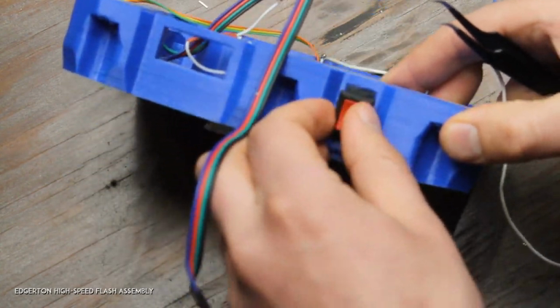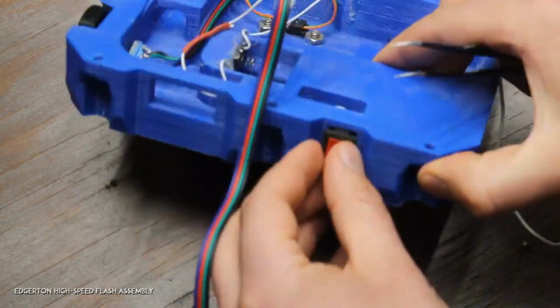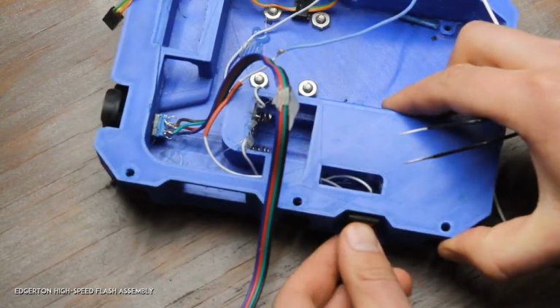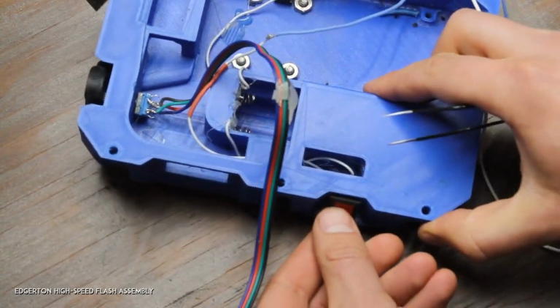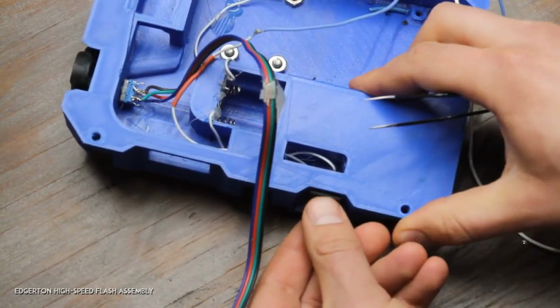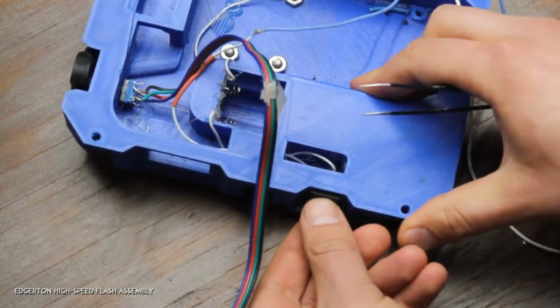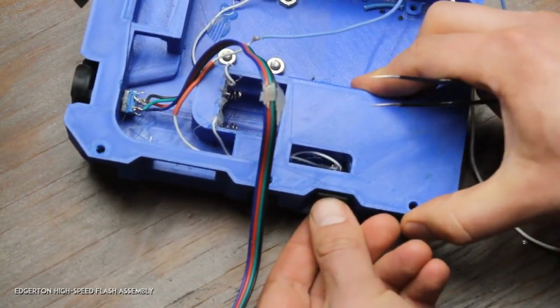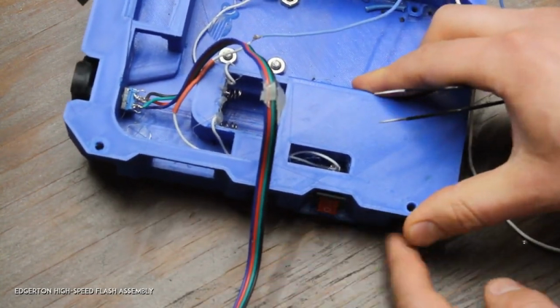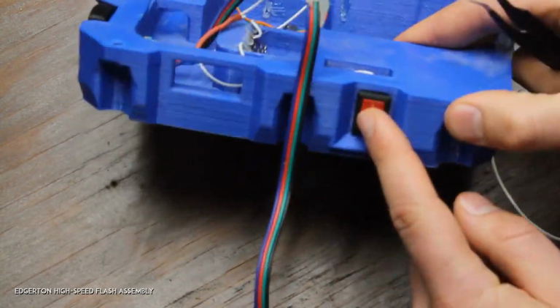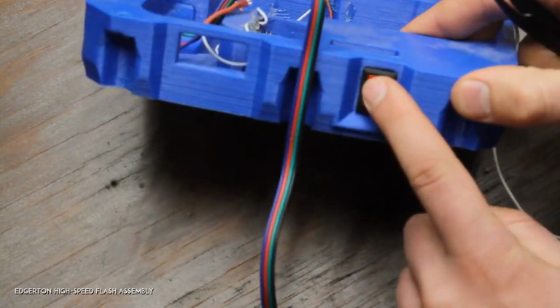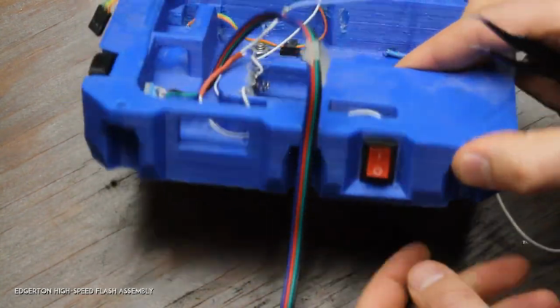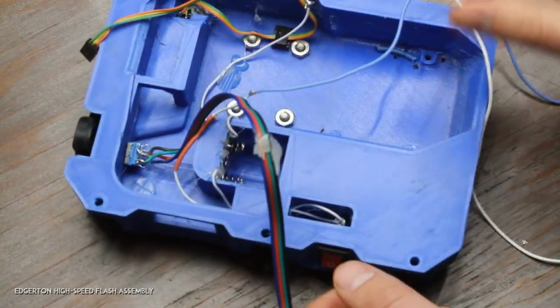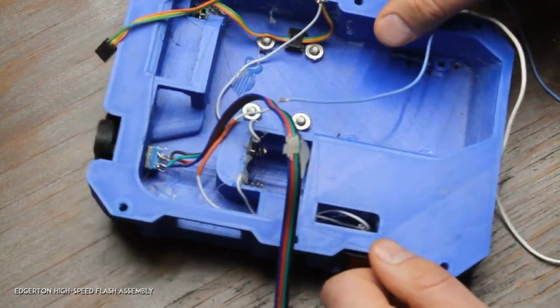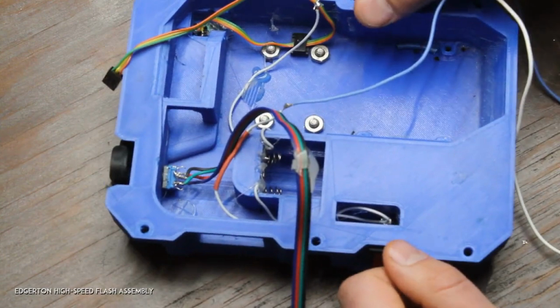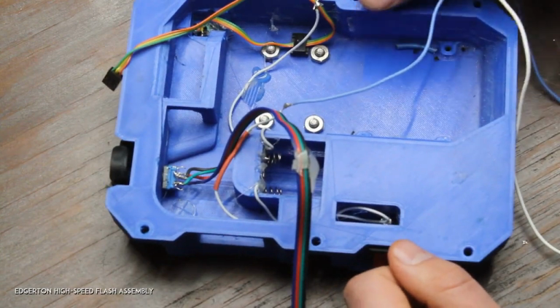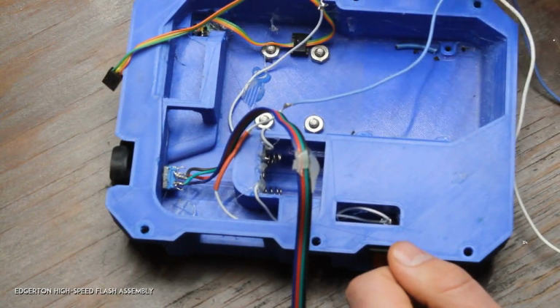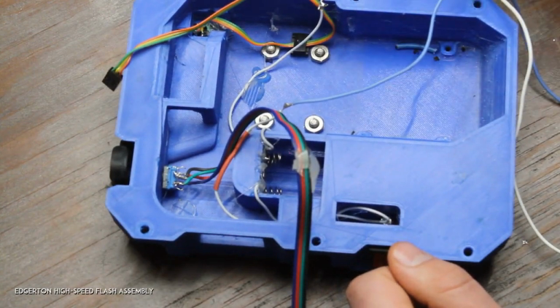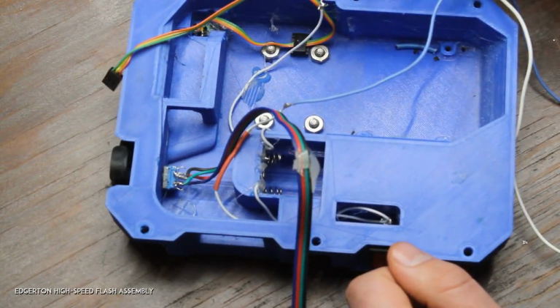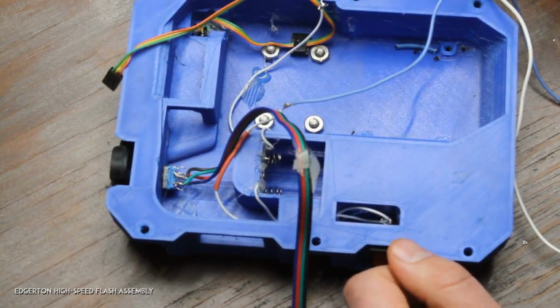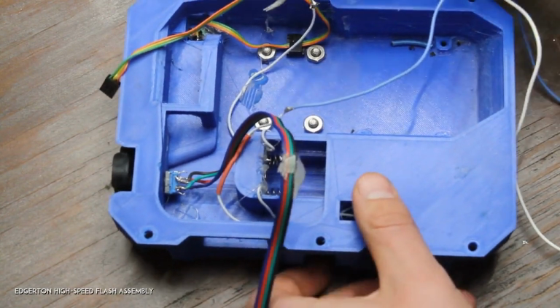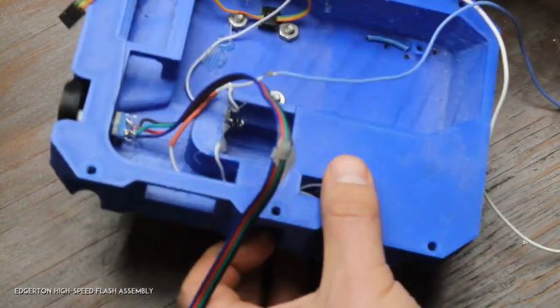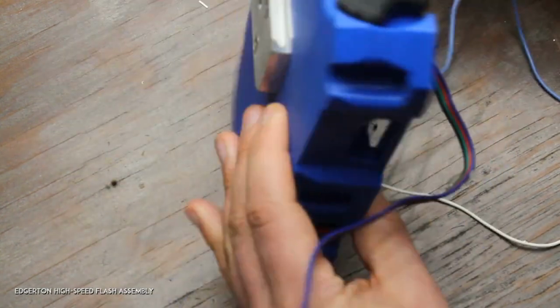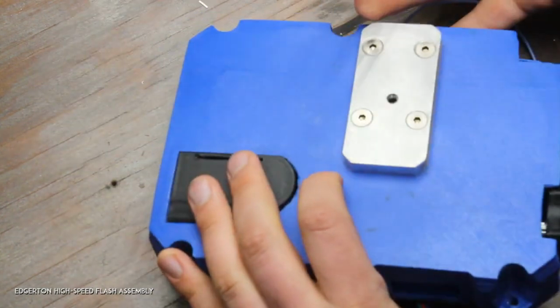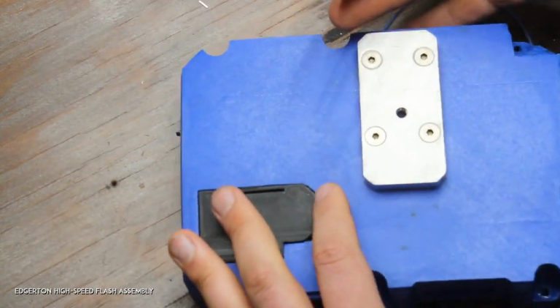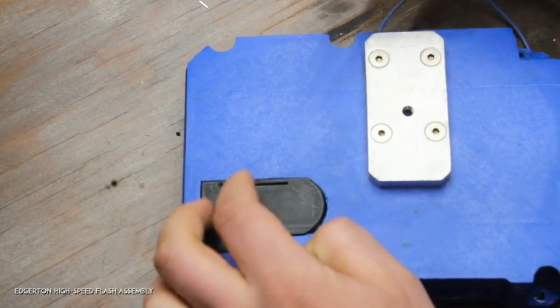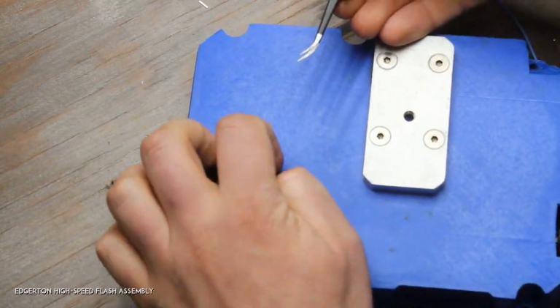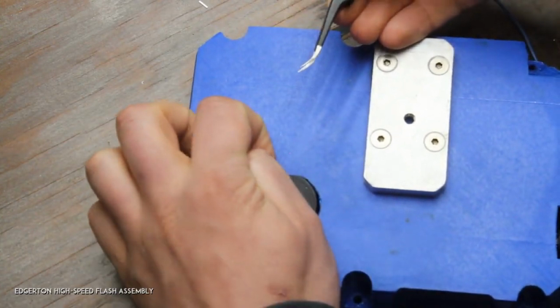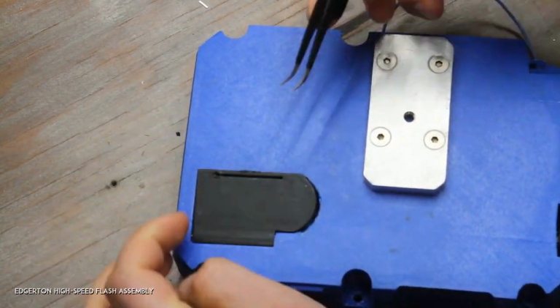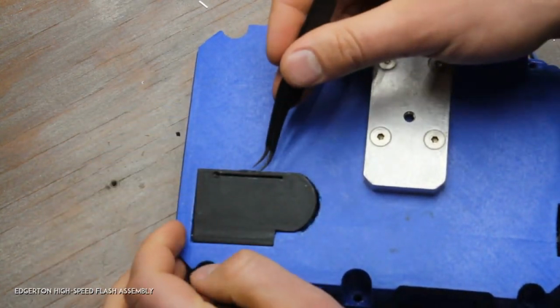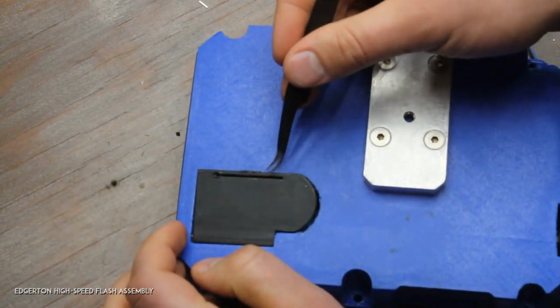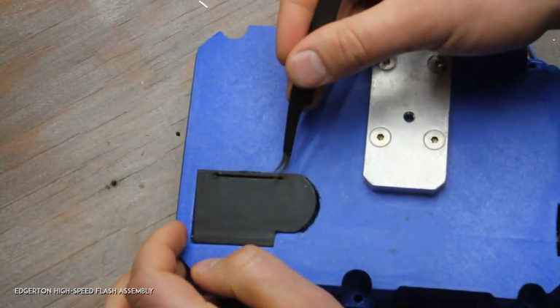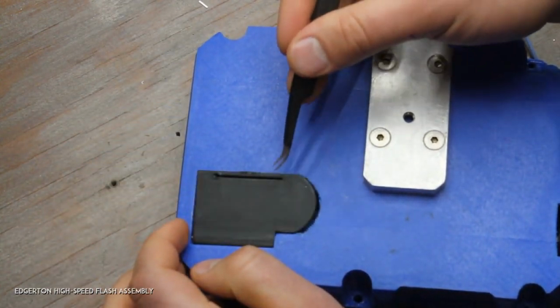Once you have that done, go ahead and push that switch in — just like that, give it a little push up. On the back side, here's the battery cover.